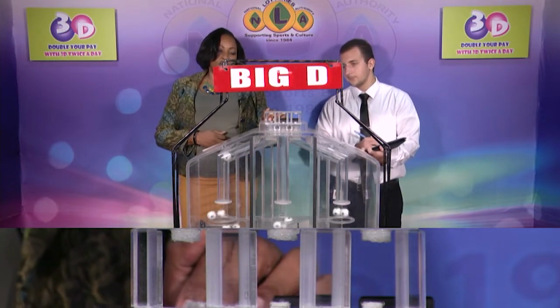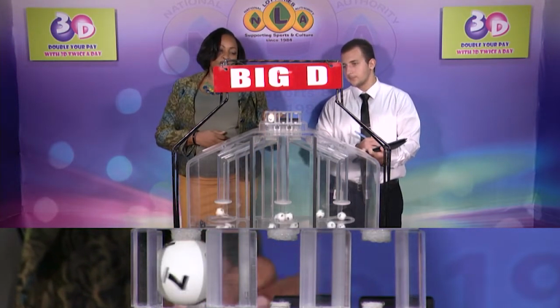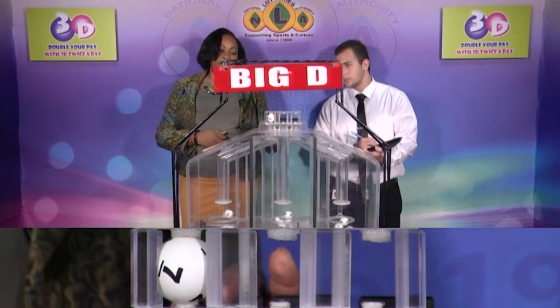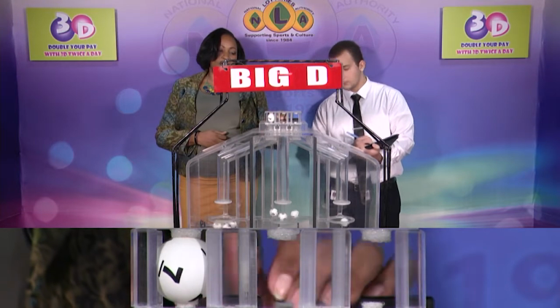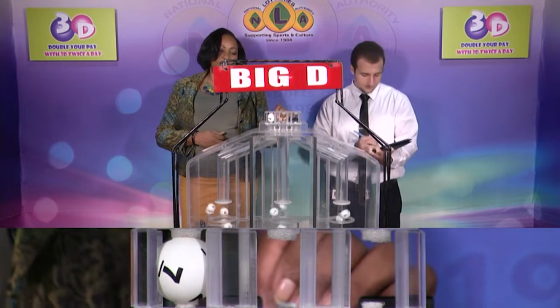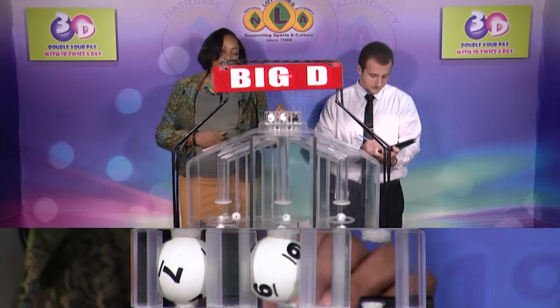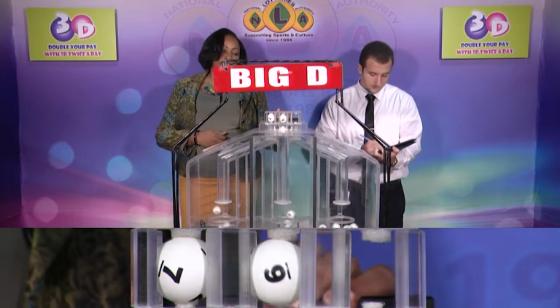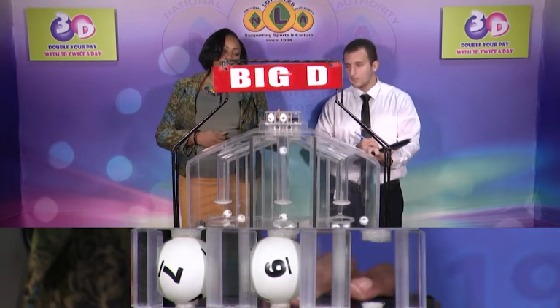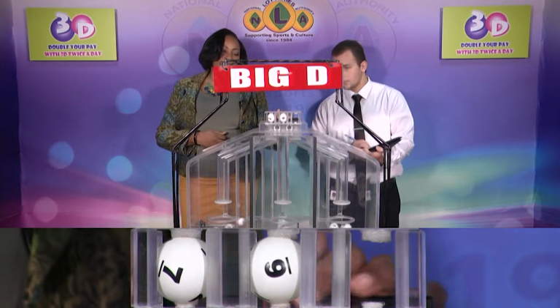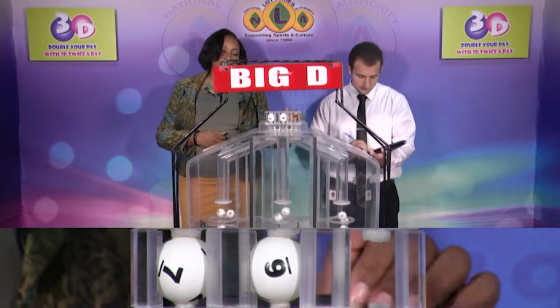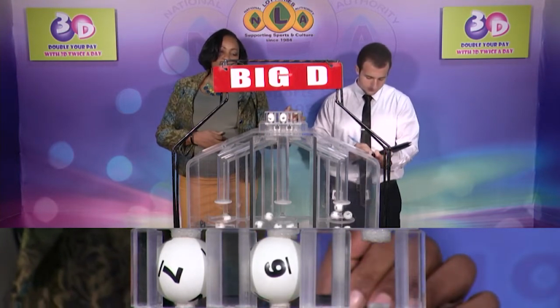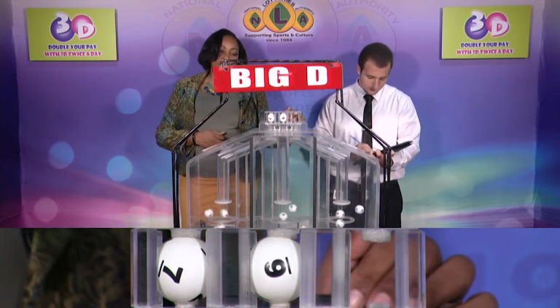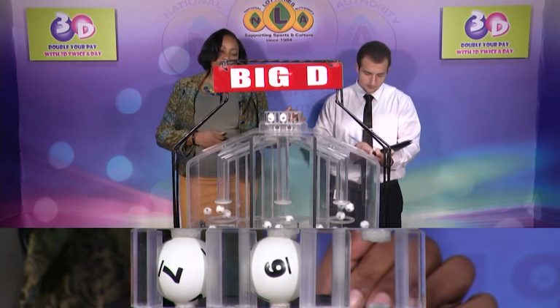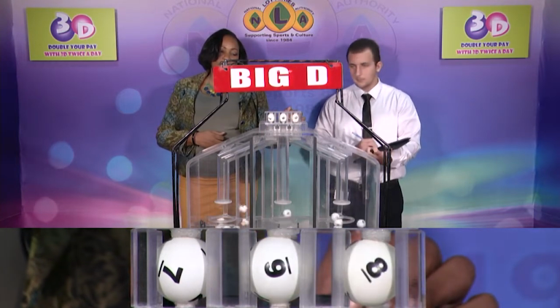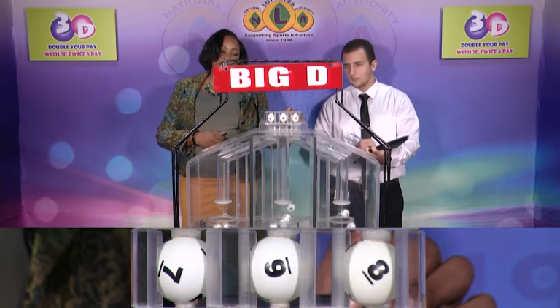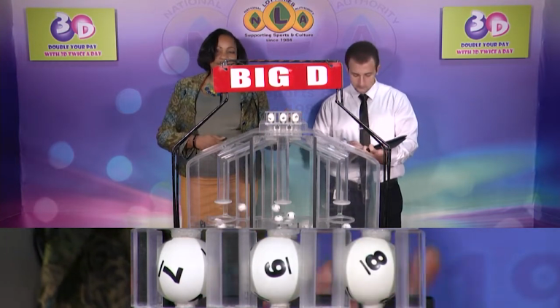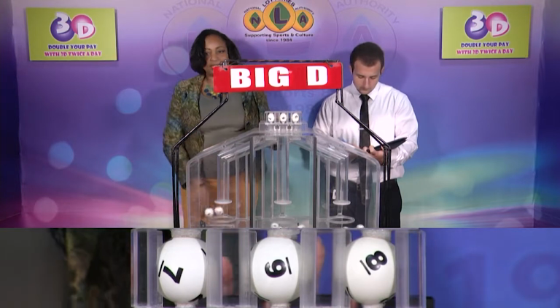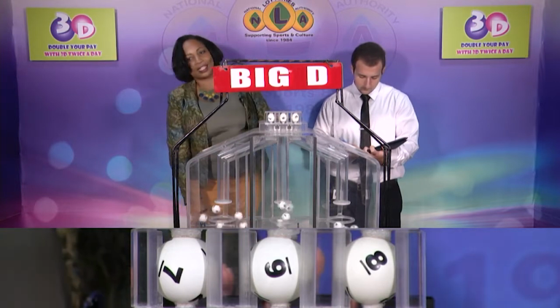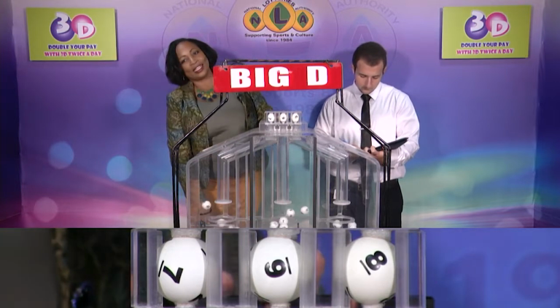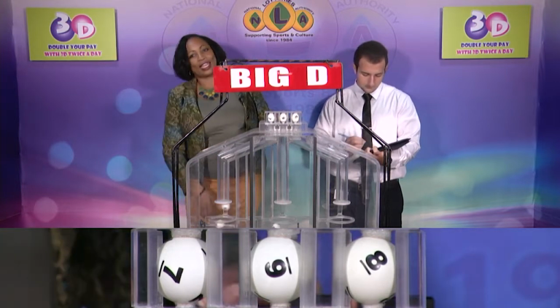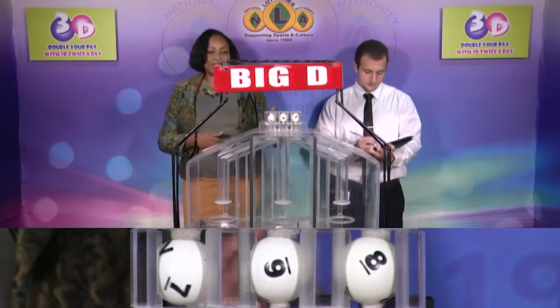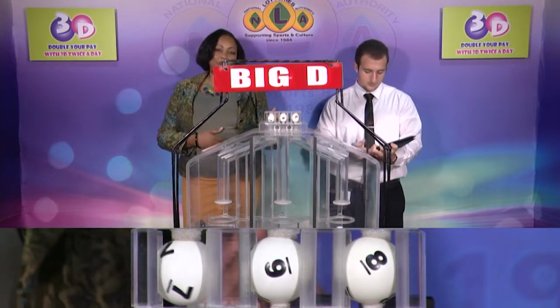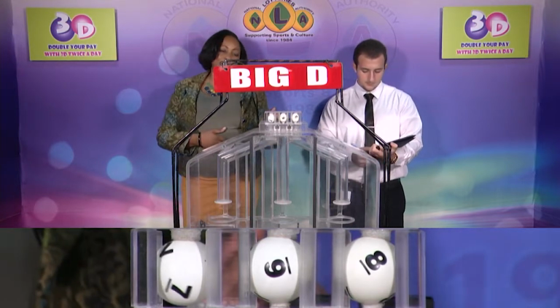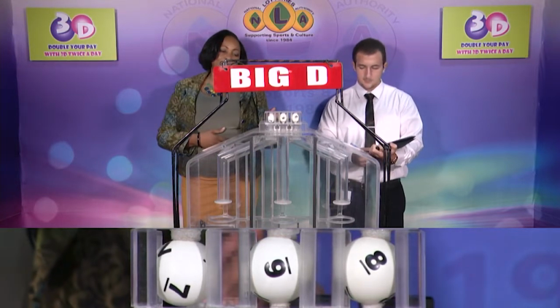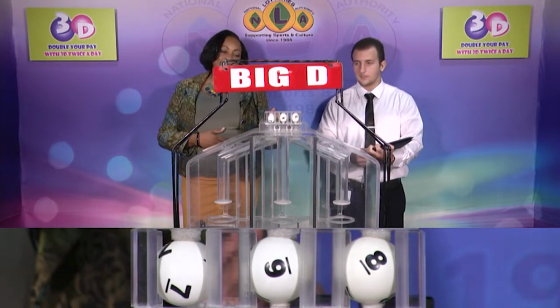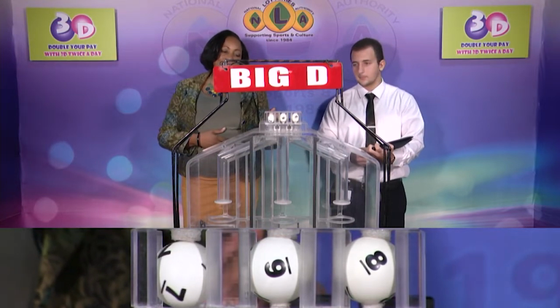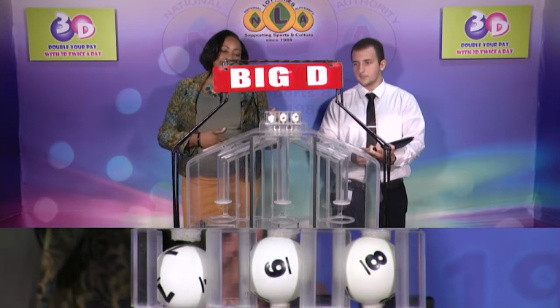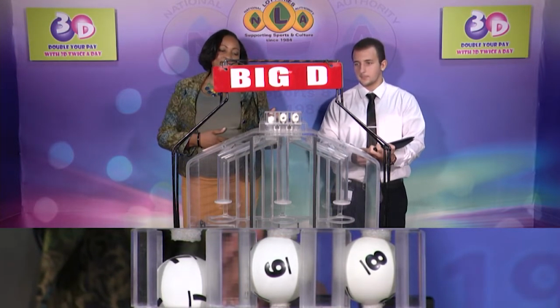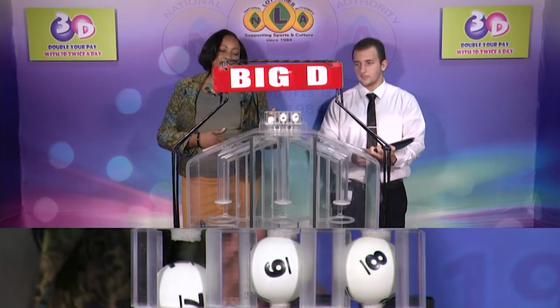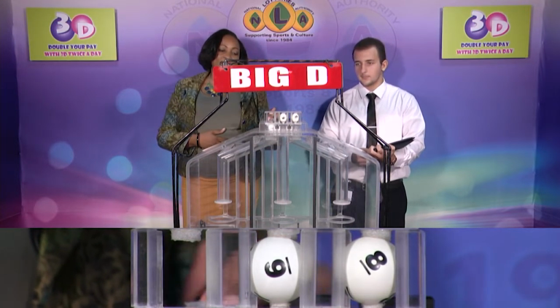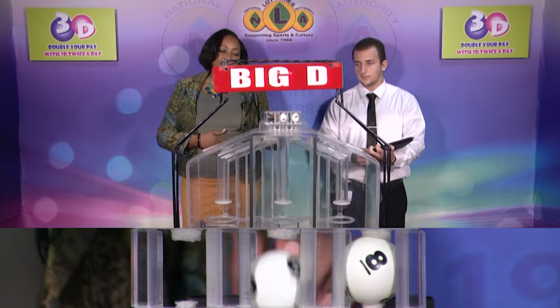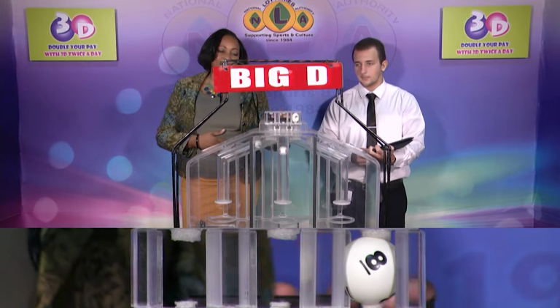The Big D winning number: 7, 7, 6, 6, 8, 8. Our Big D winning number is 7, 6, 8.